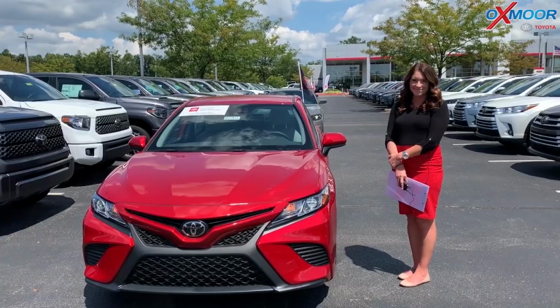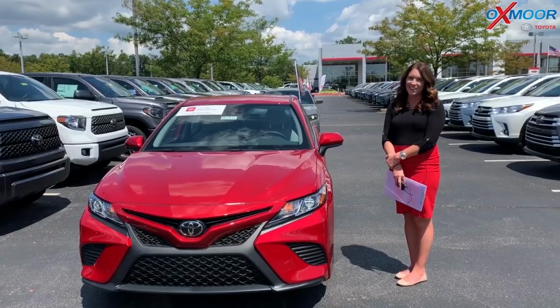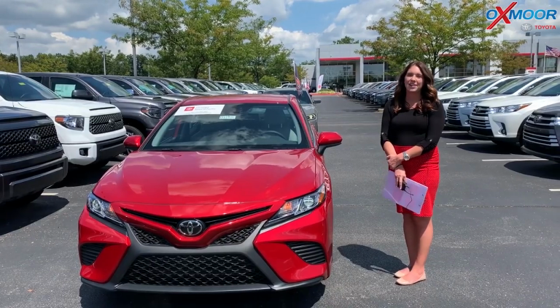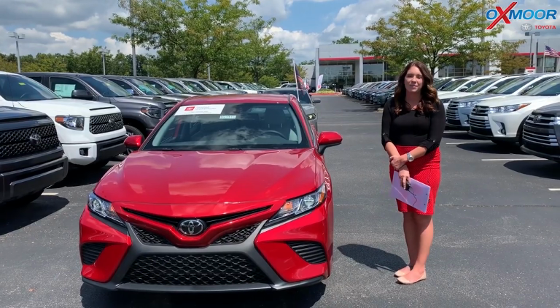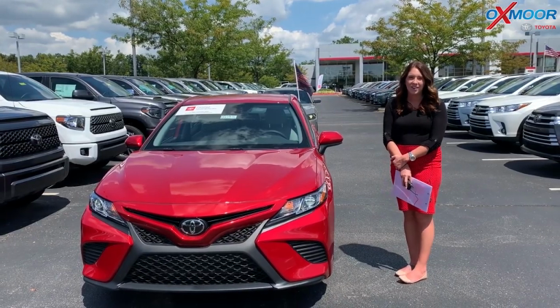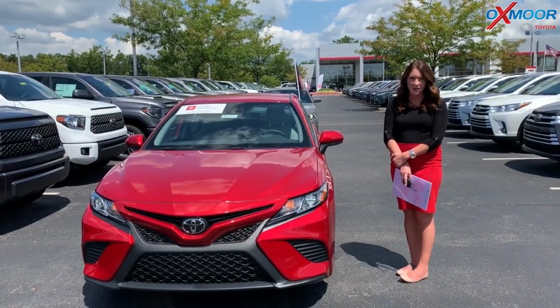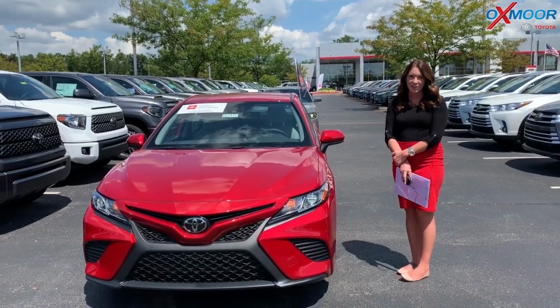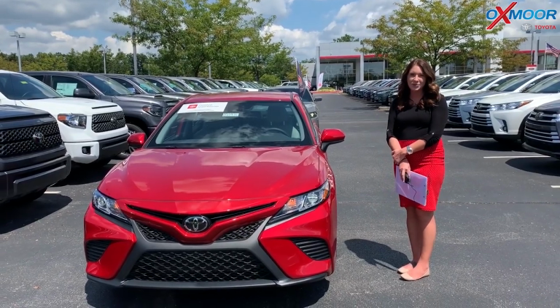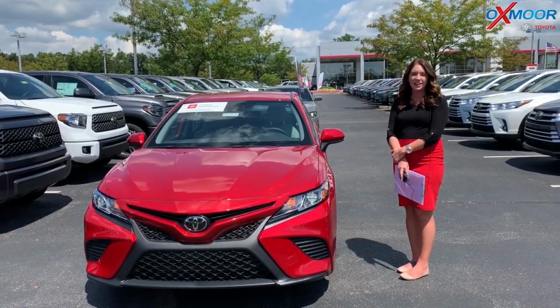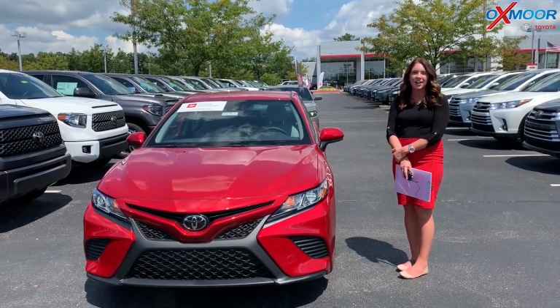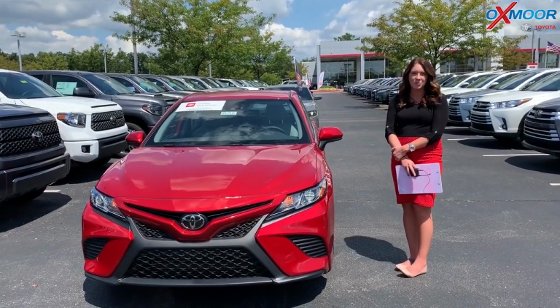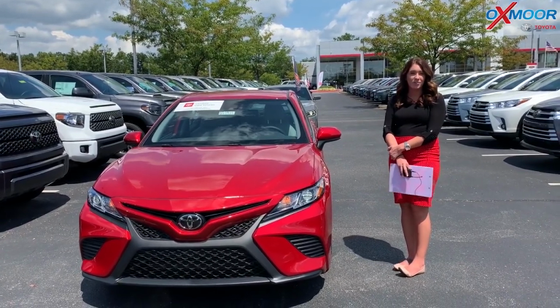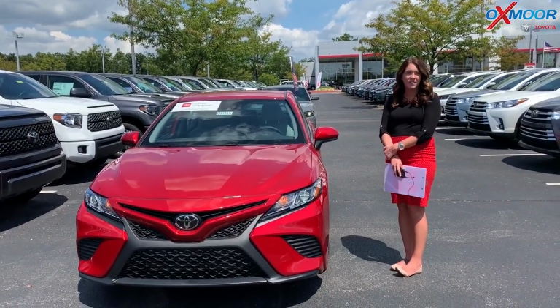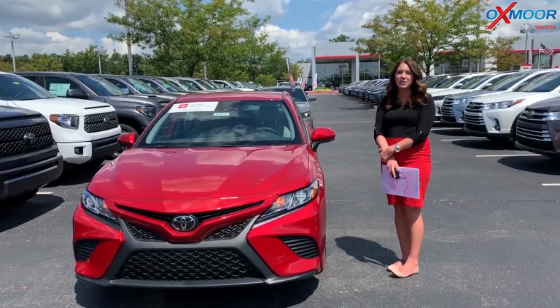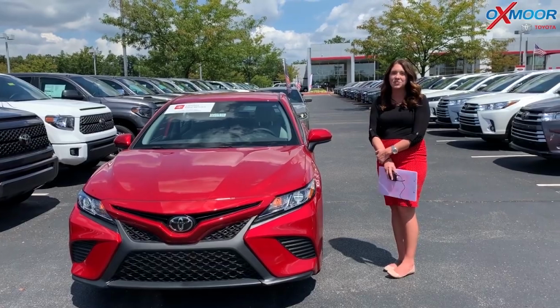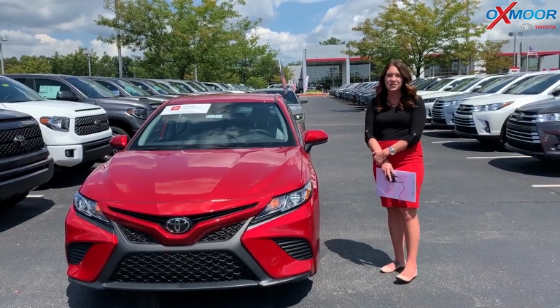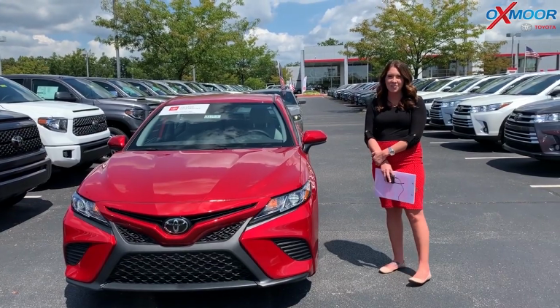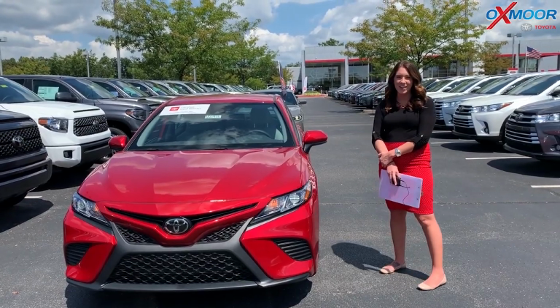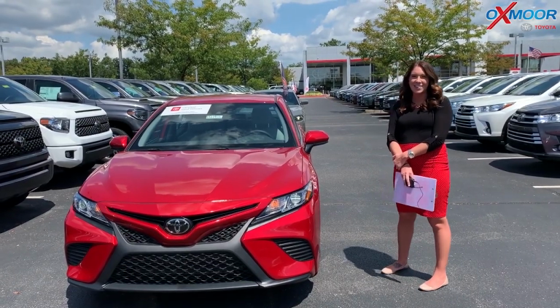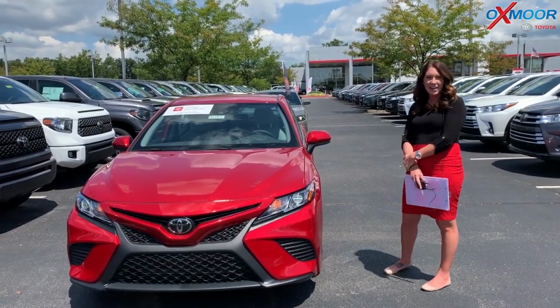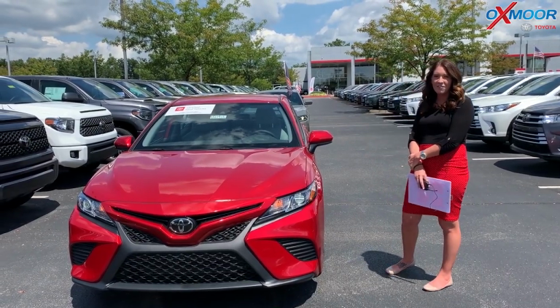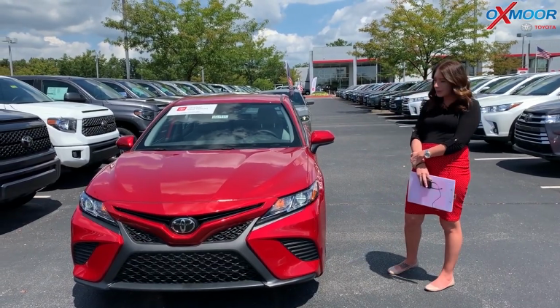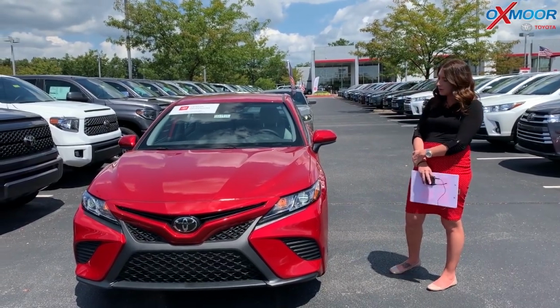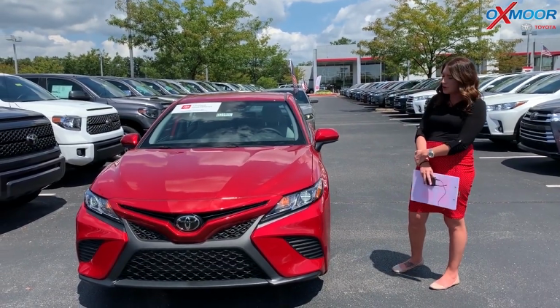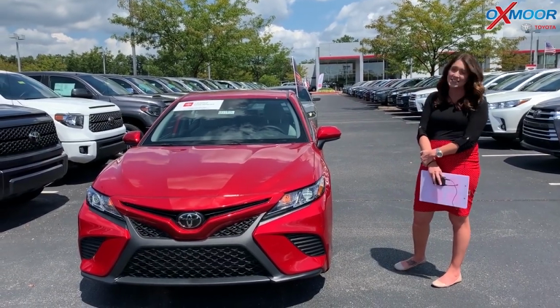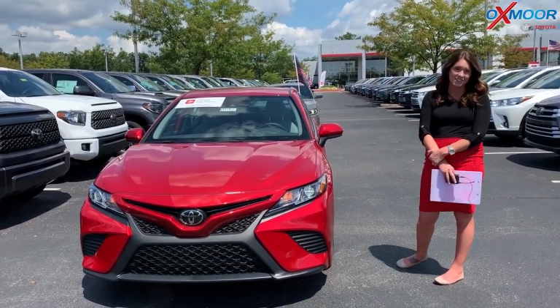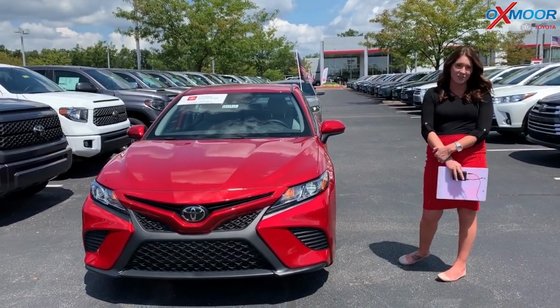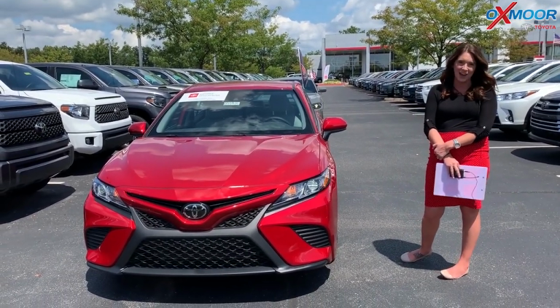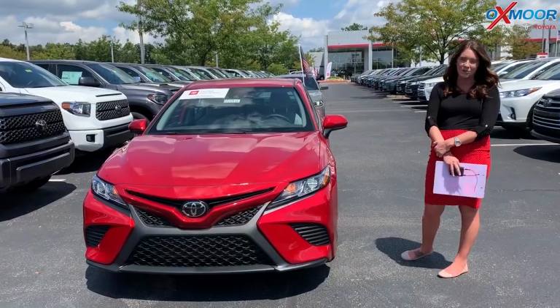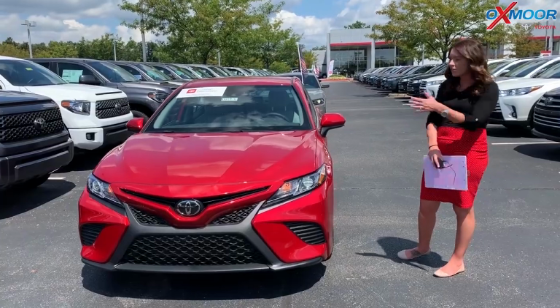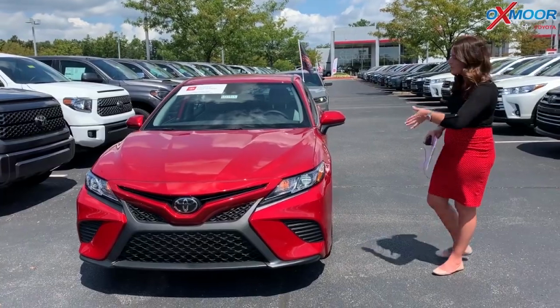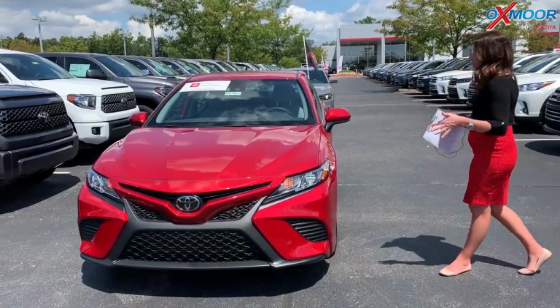Hey everyone, it's Gabrielle with Oxmer Auto Group. Today I'm here at Oxmer Toyota for Facebook Used Vehicles of the Week. This week I have three pre-owned sedans to share with you guys, so we're going to go over some information on each.